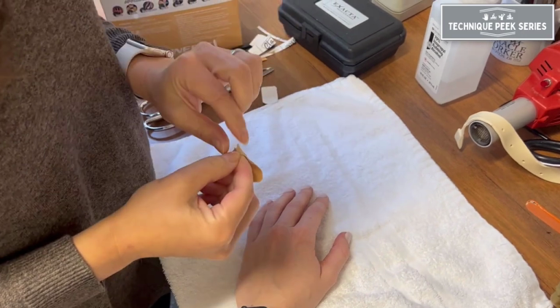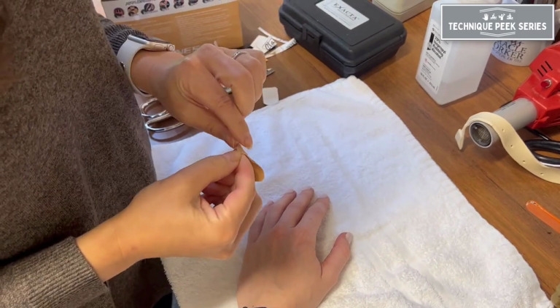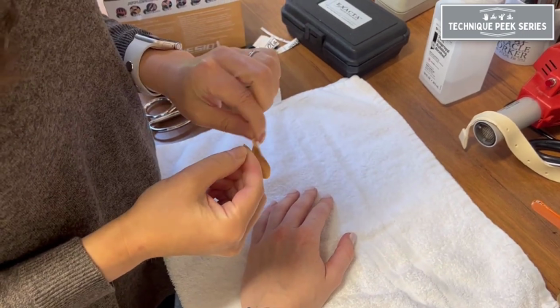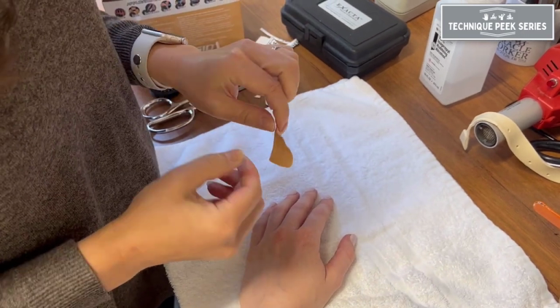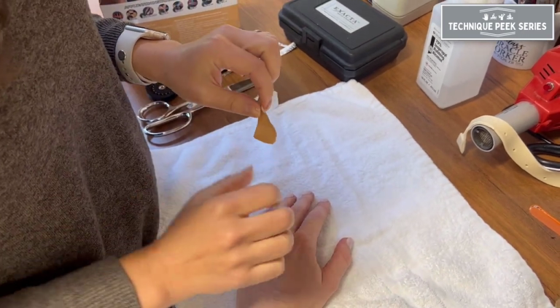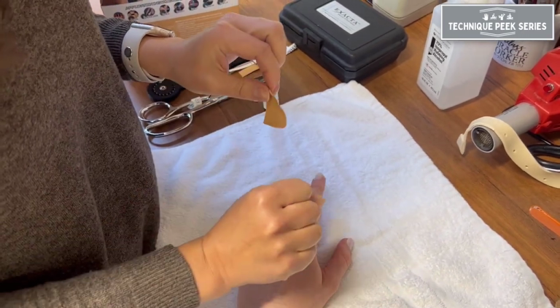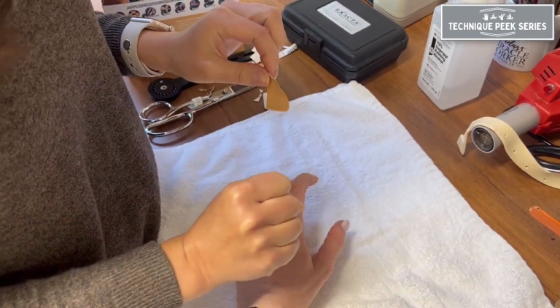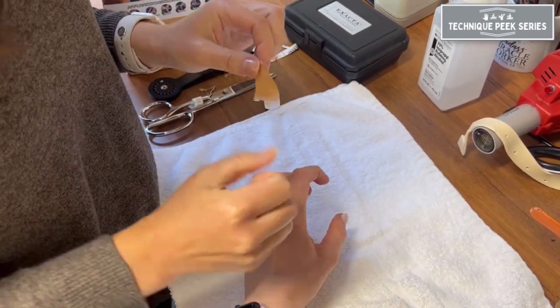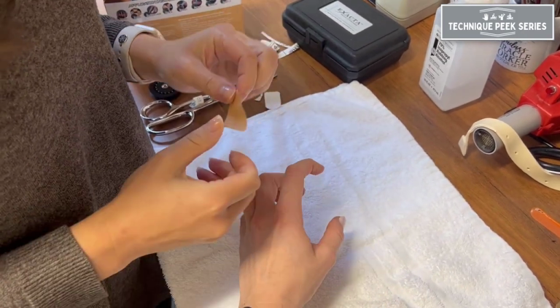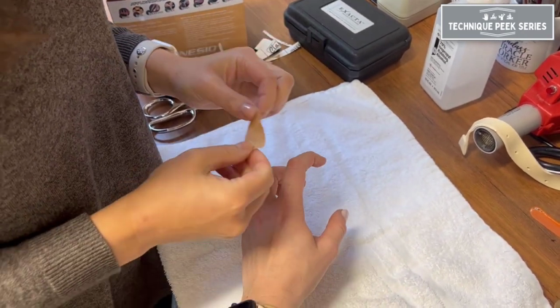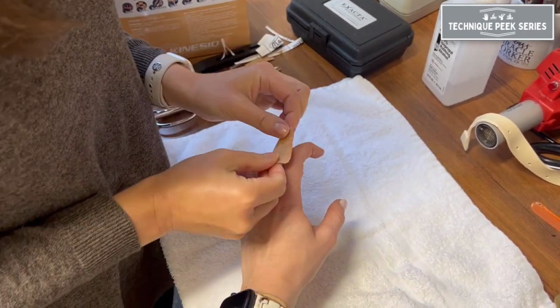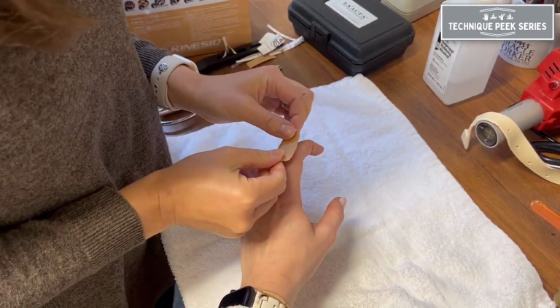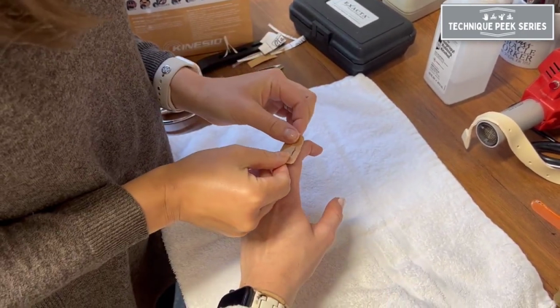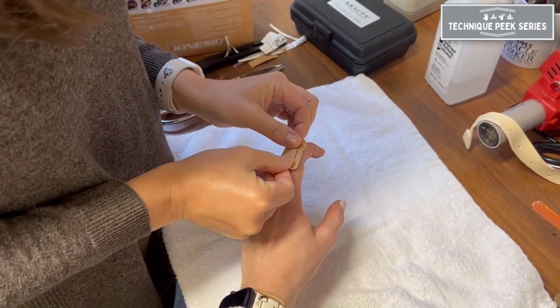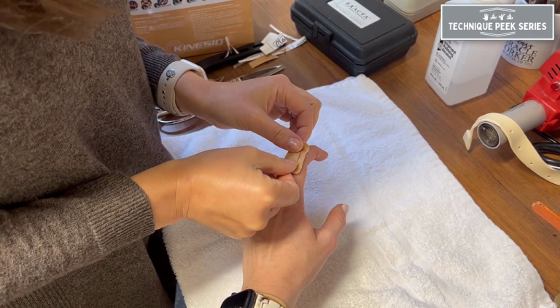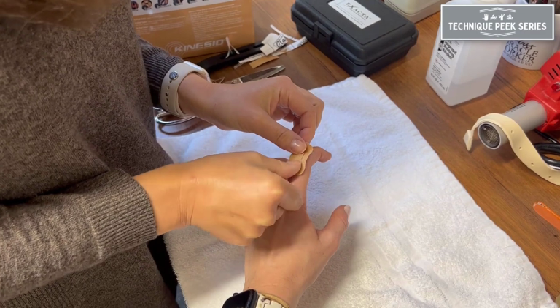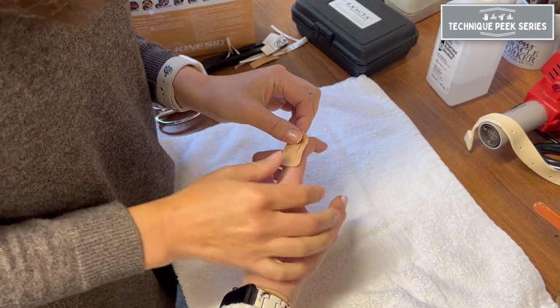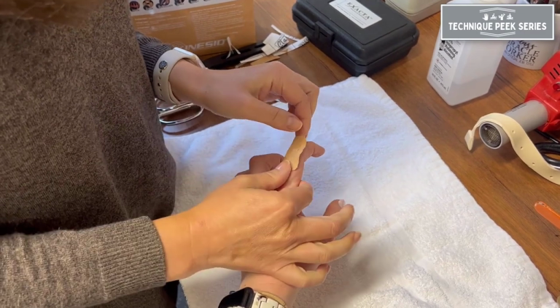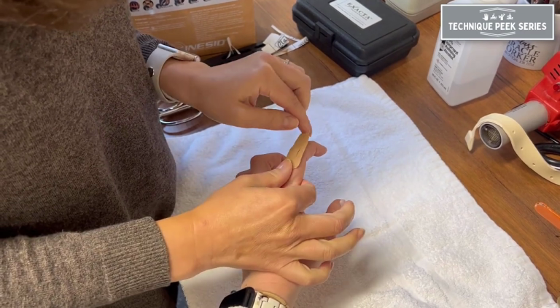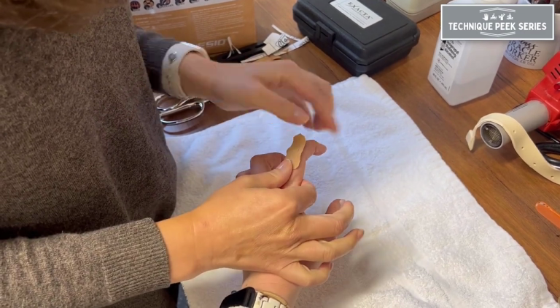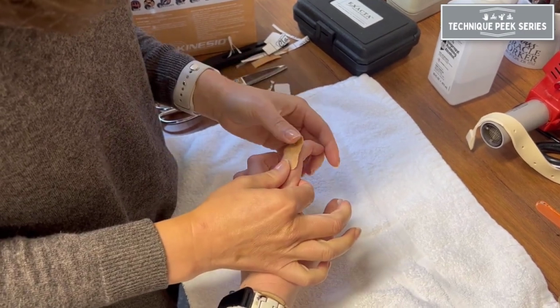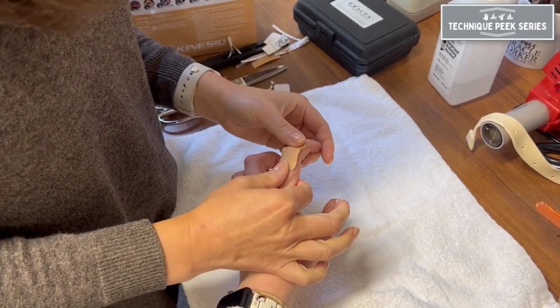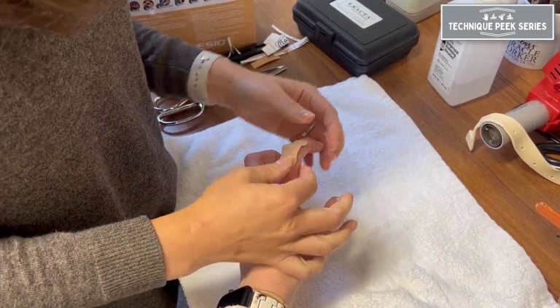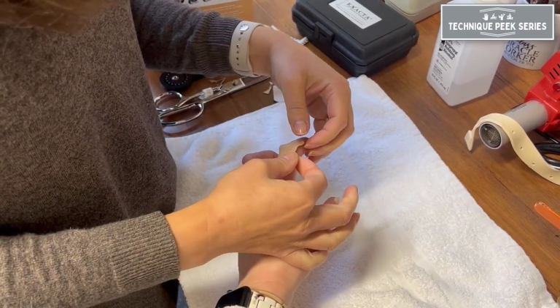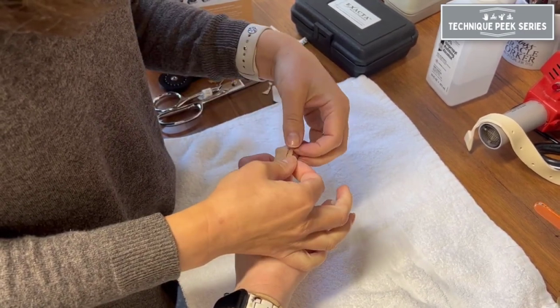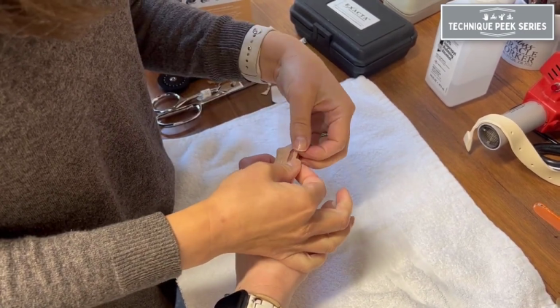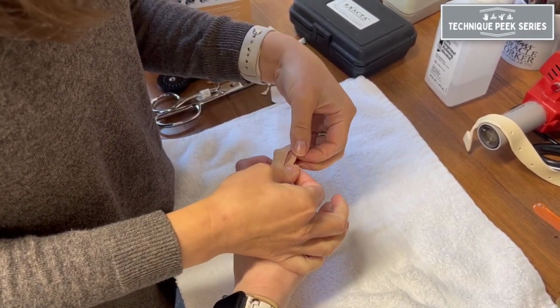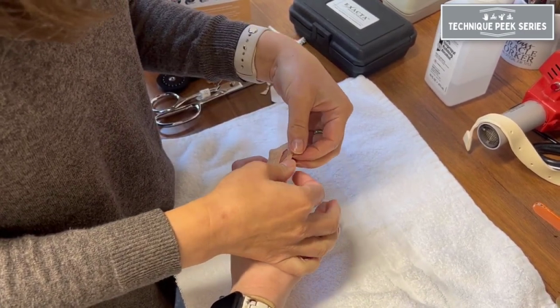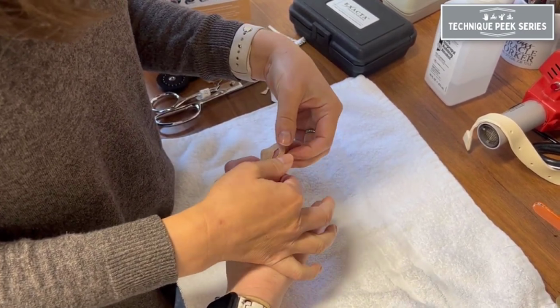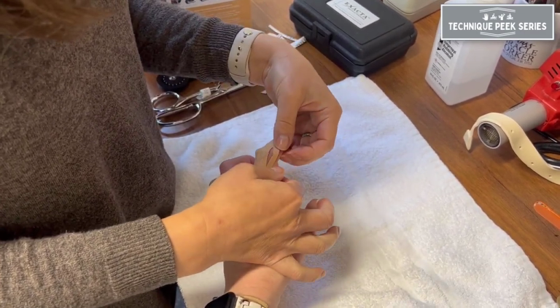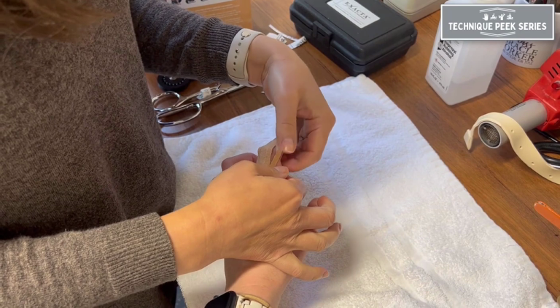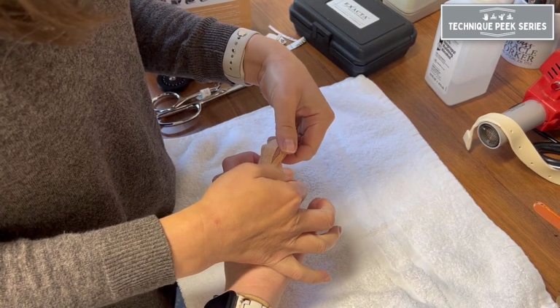Though it is not shown here, you'll want to prepare your skin by cleansing it with rubbing alcohol and removing any lotions or oils on the skin to ensure better adherence of the material.